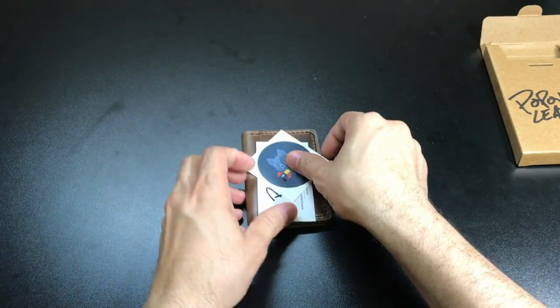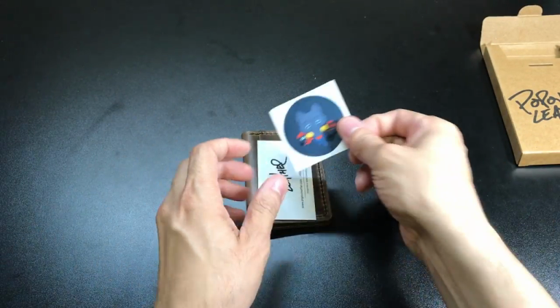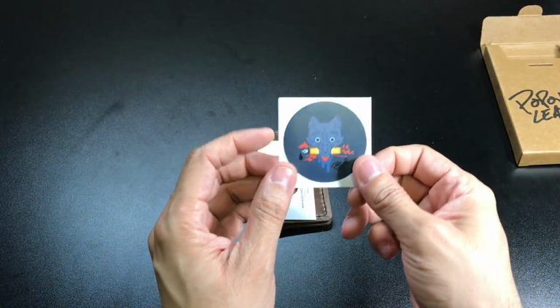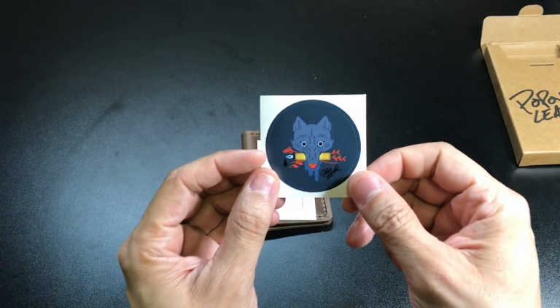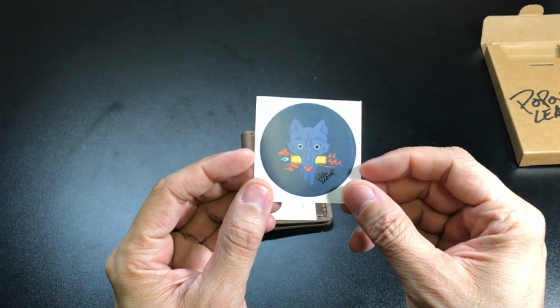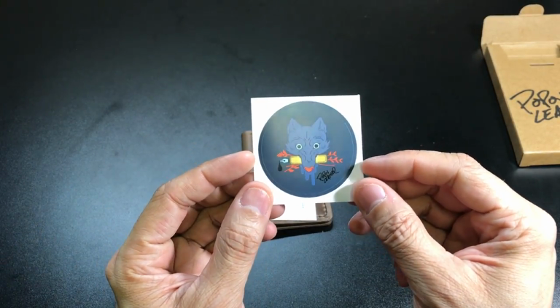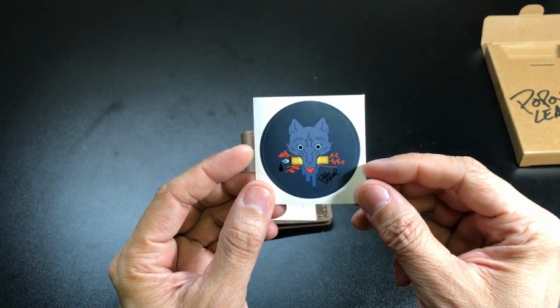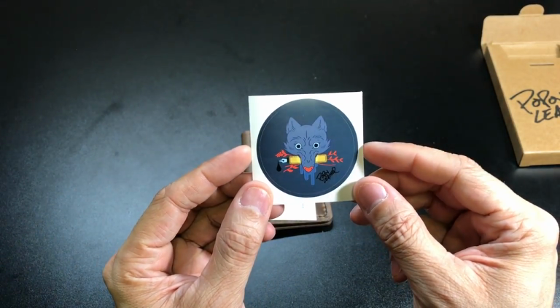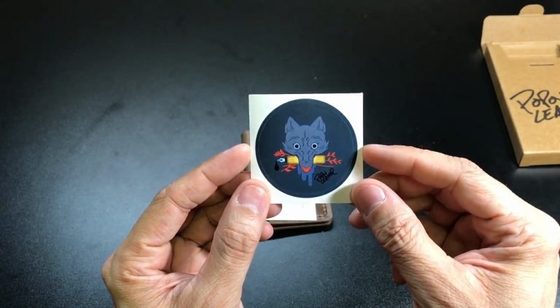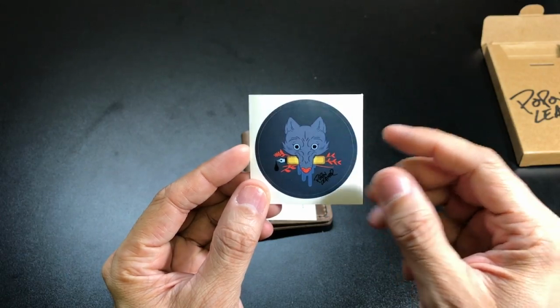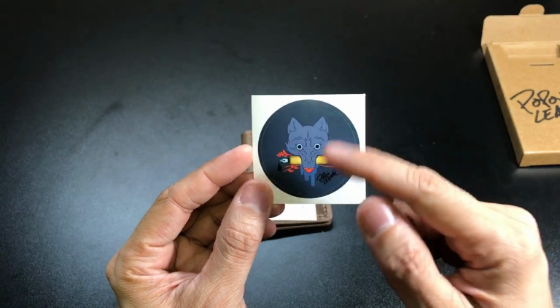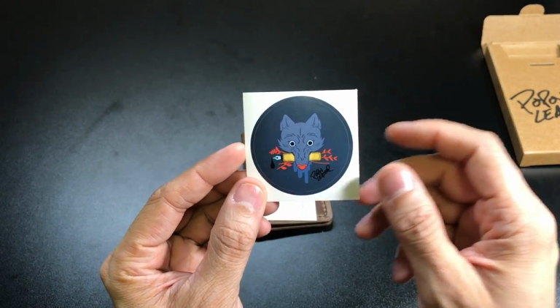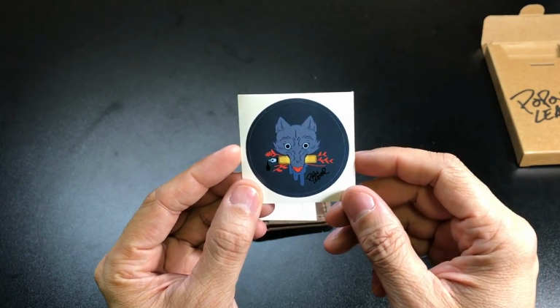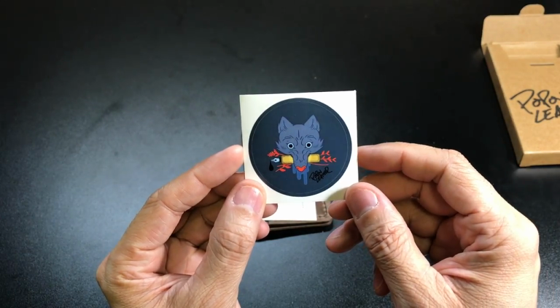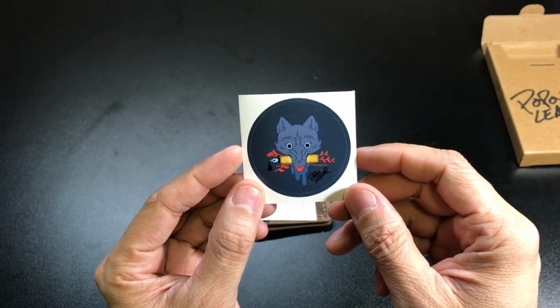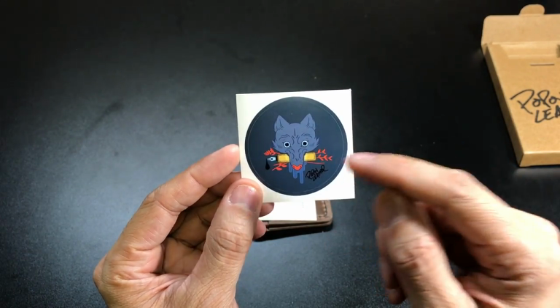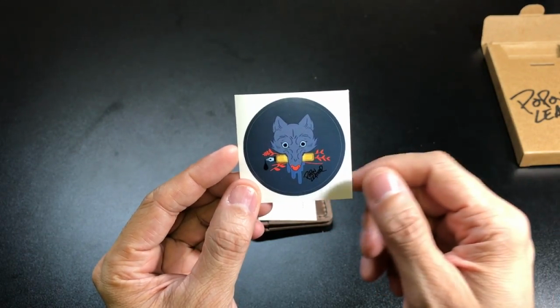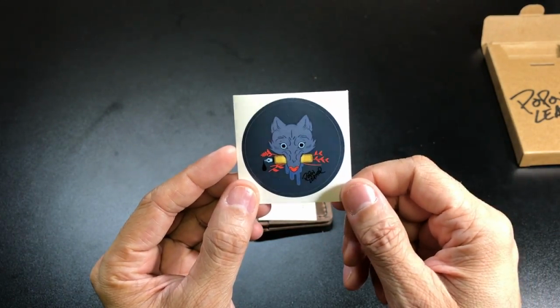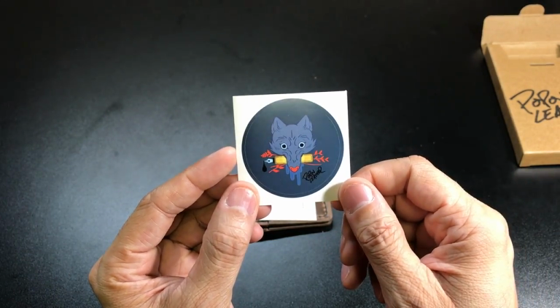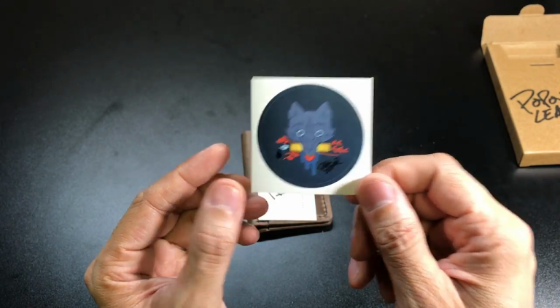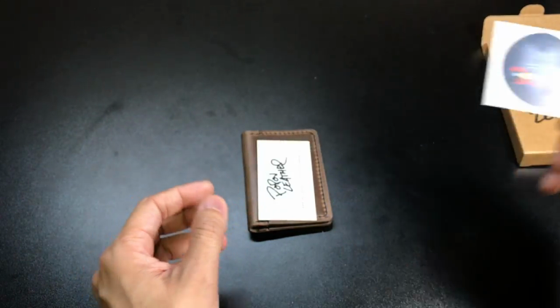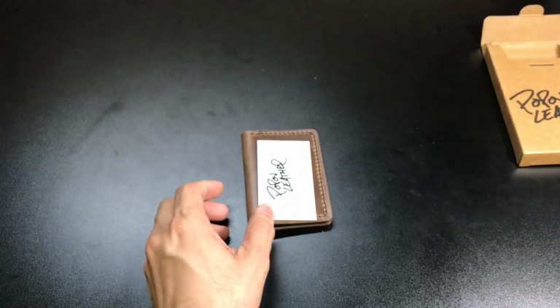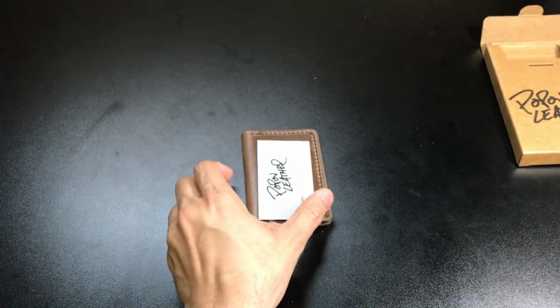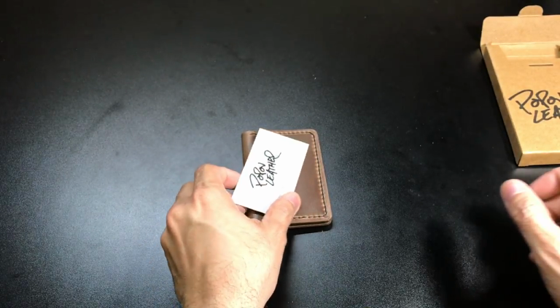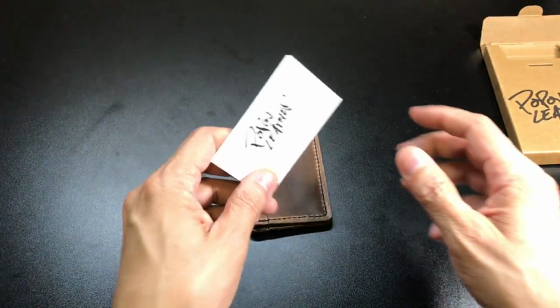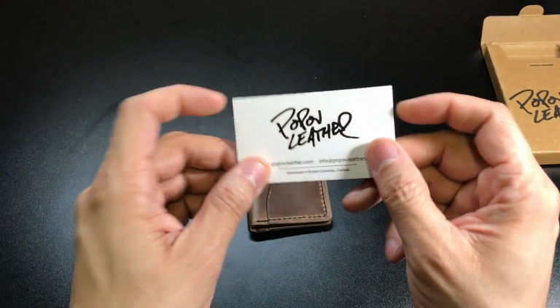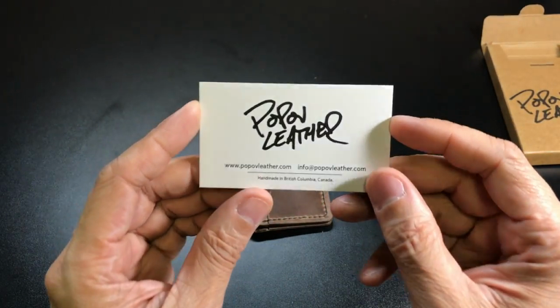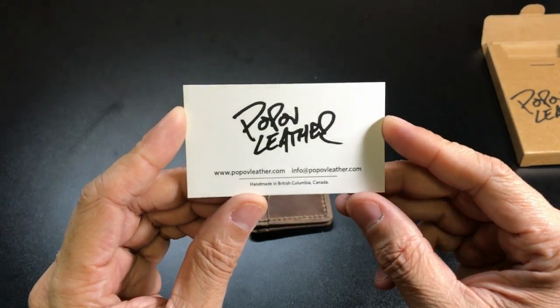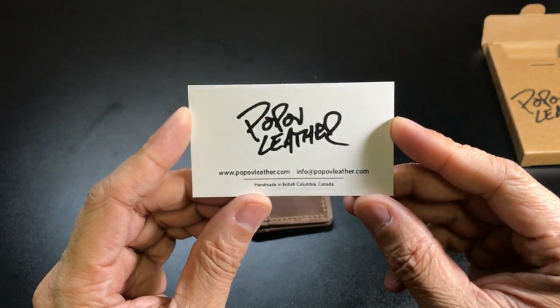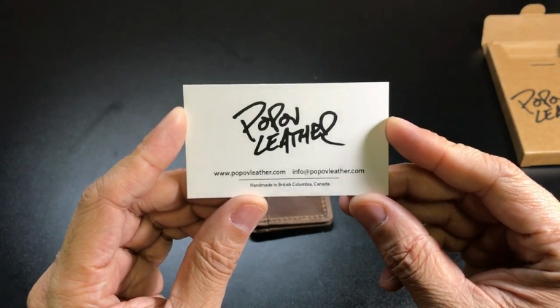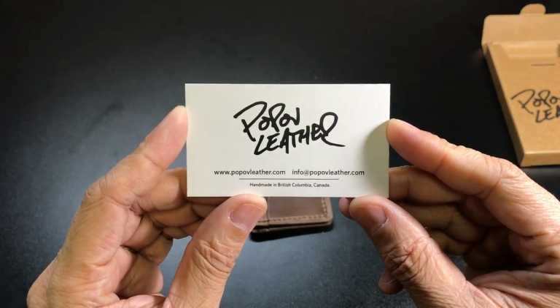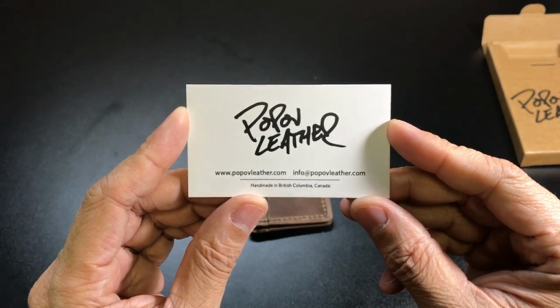First things first, you have this really cool looking sticker that they include. It looks like a wolf's head biting down on an ink pen. And then you have this card that has some of their contact information.